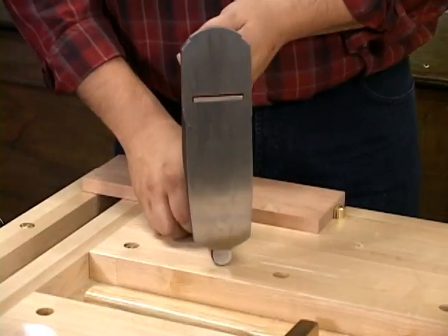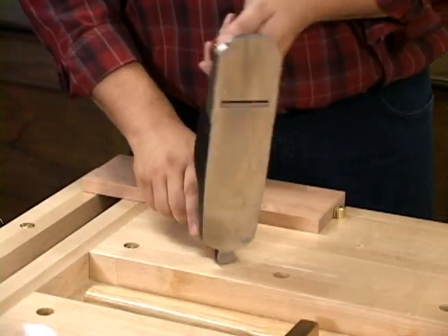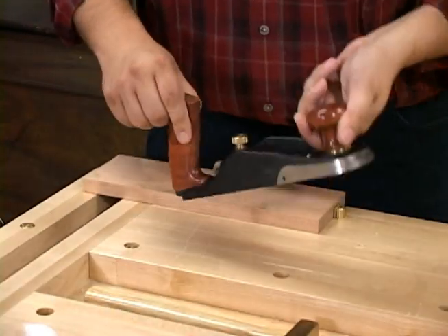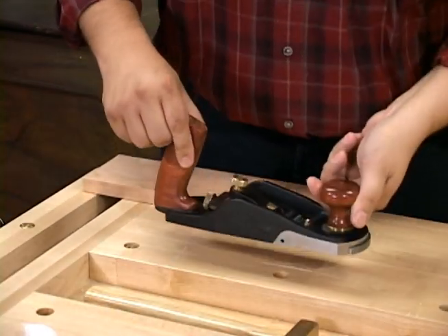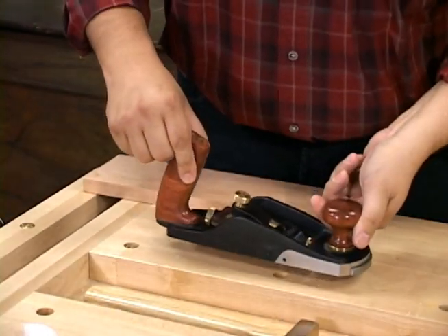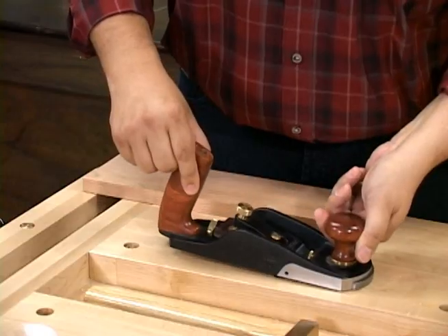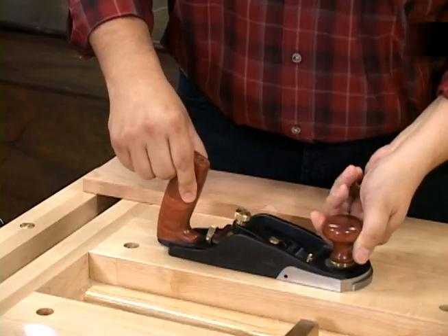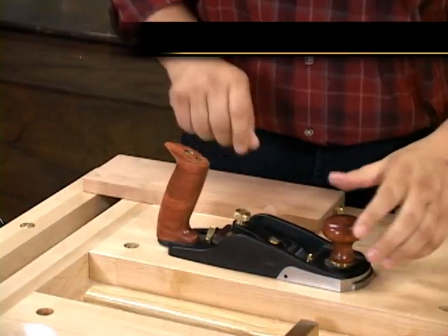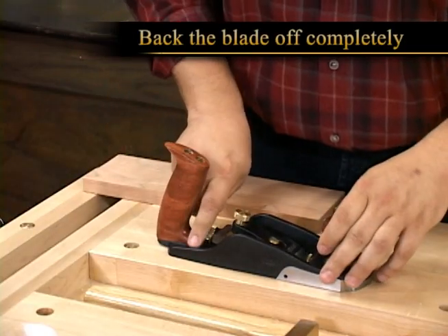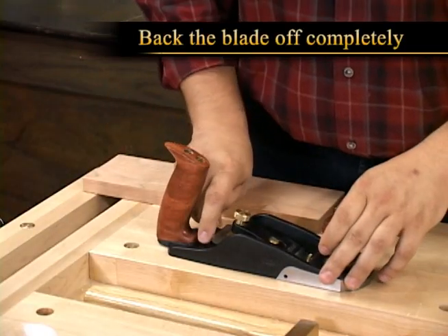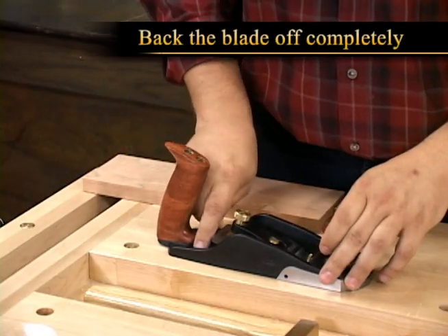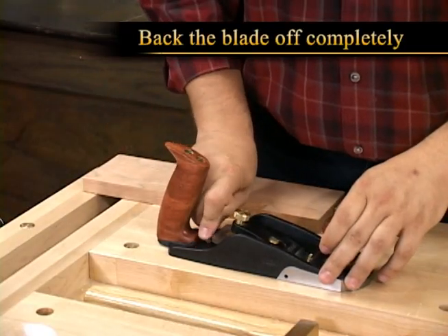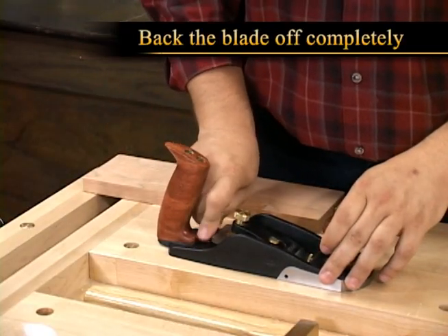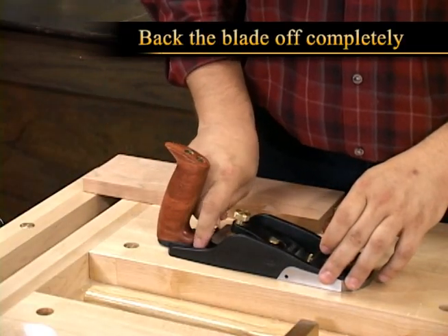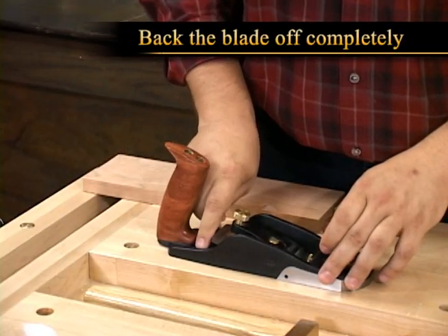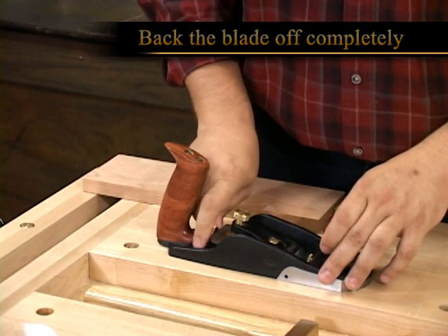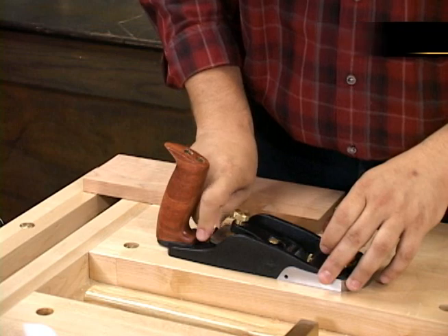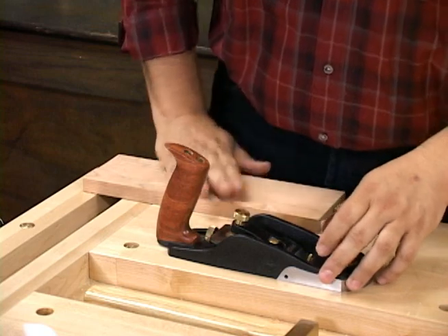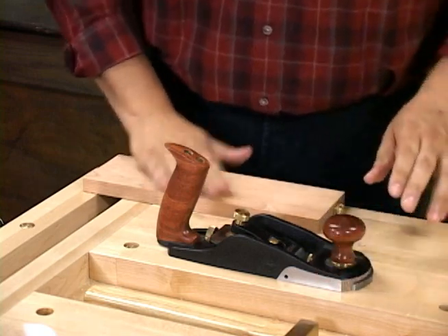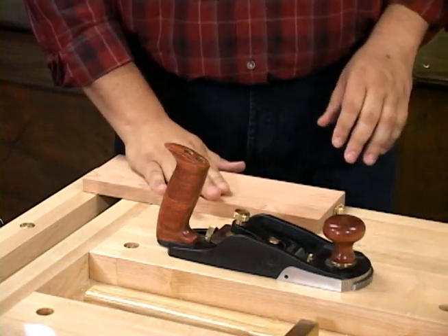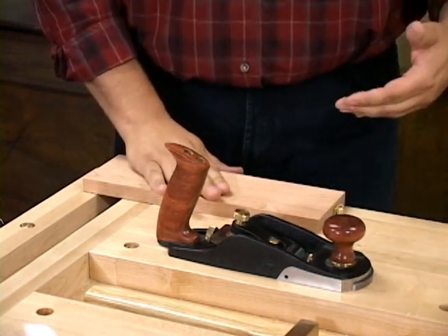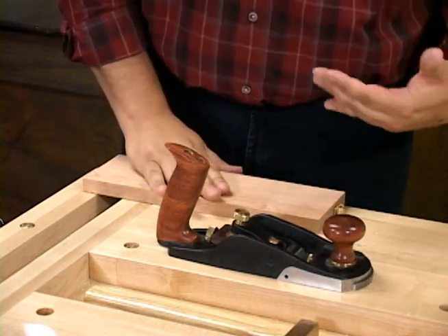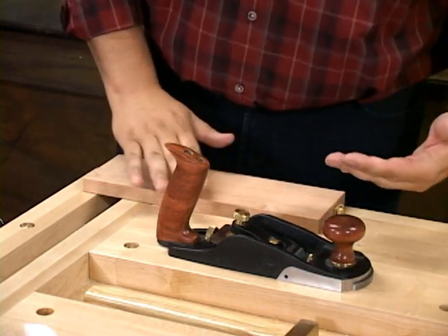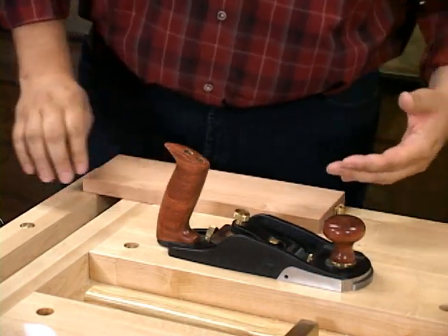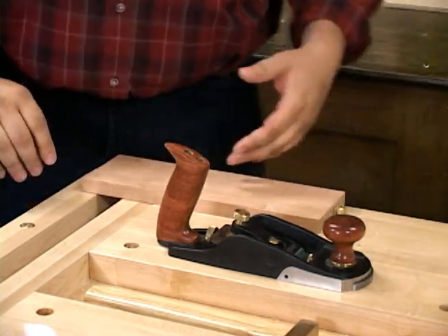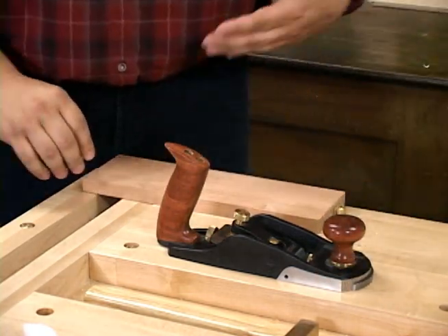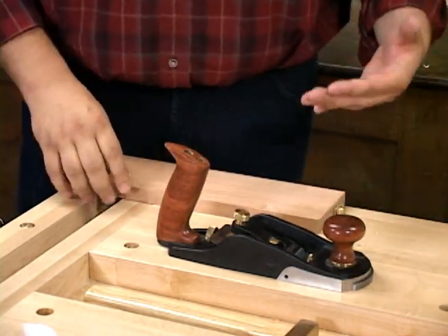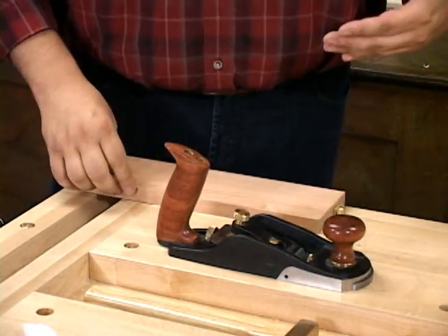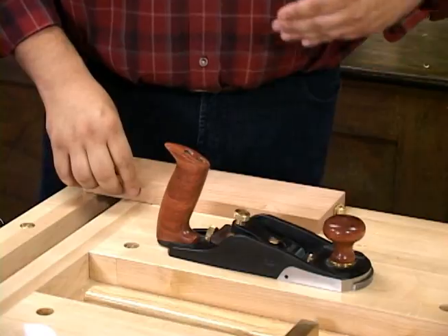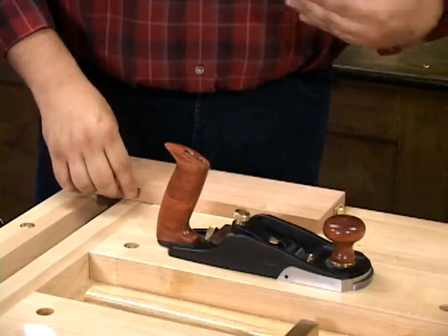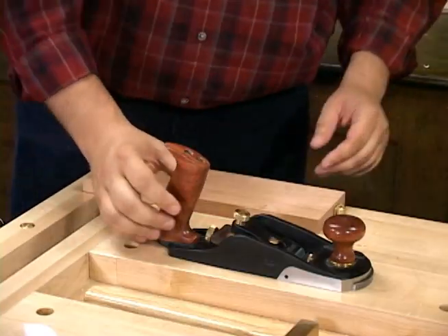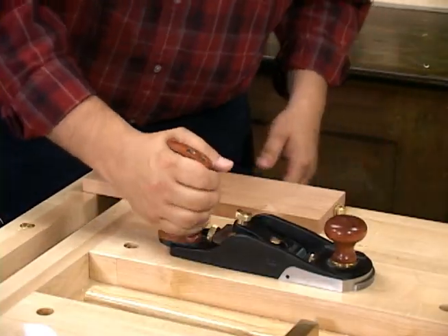Now we have it adjusted coarsely. What we're going to do is back the blade off completely so it's not cutting, and we're going to move over to our piece of wood and evaluate how it's cutting. This is also going to allow you to set the projection properly.